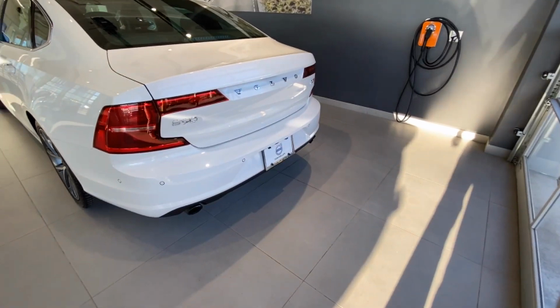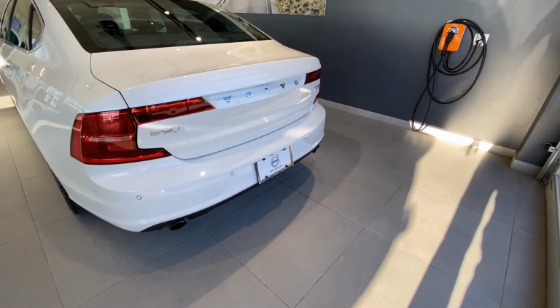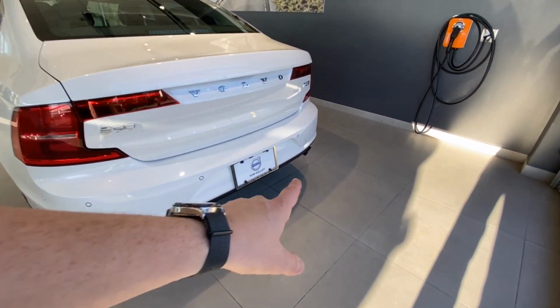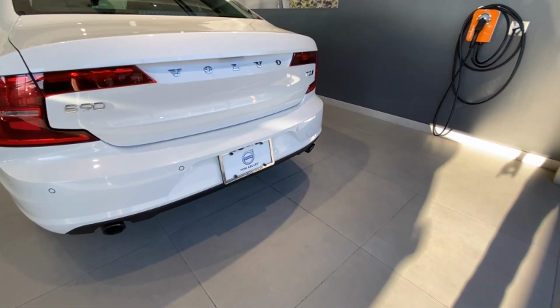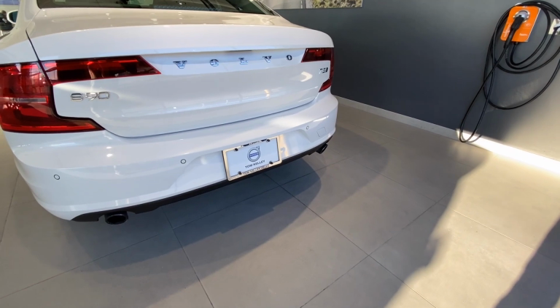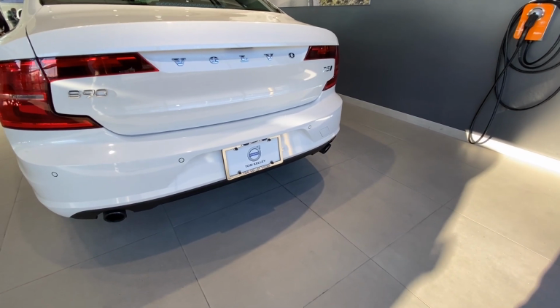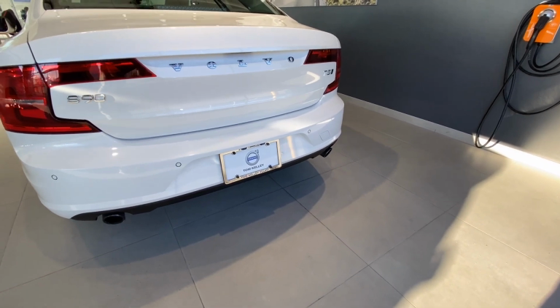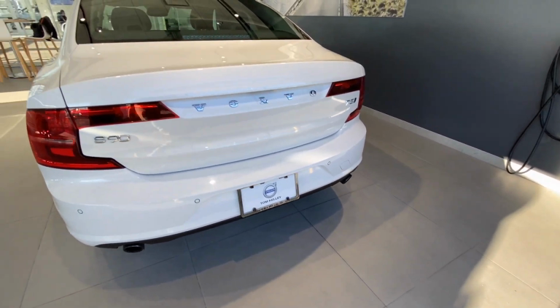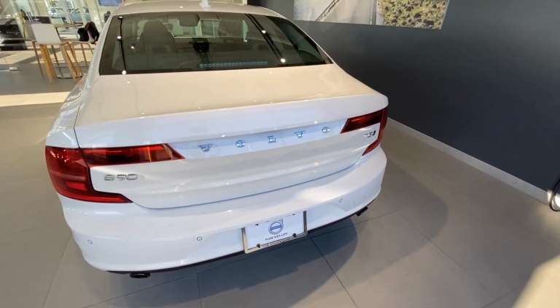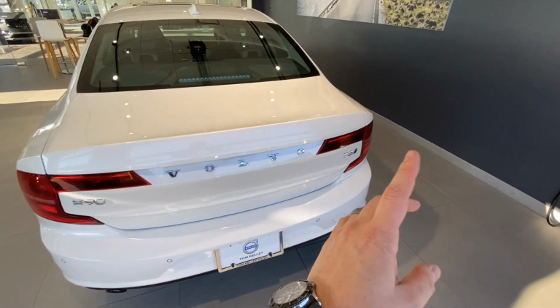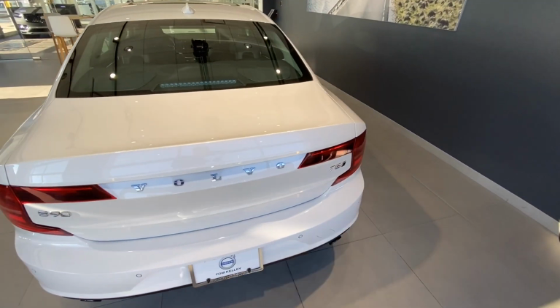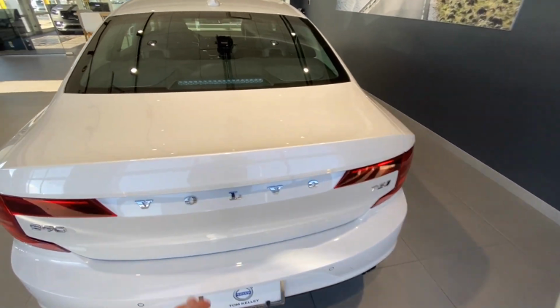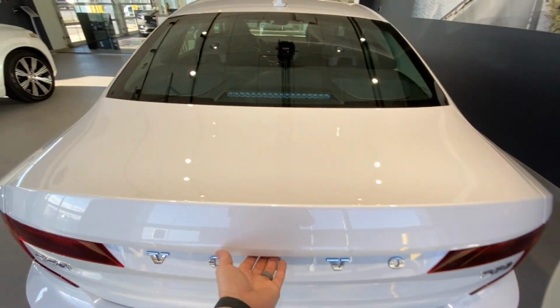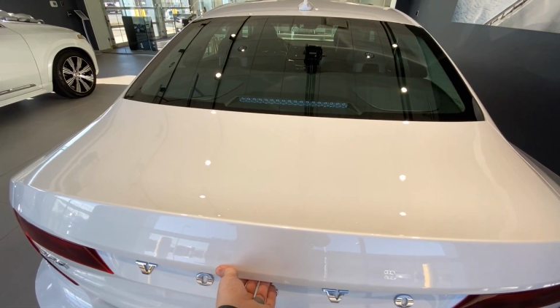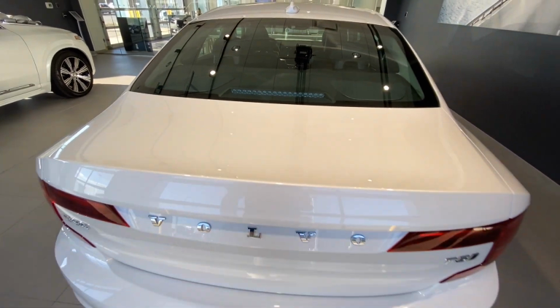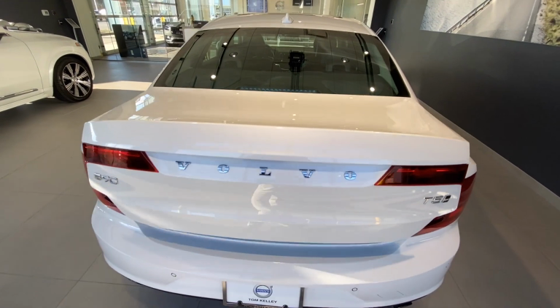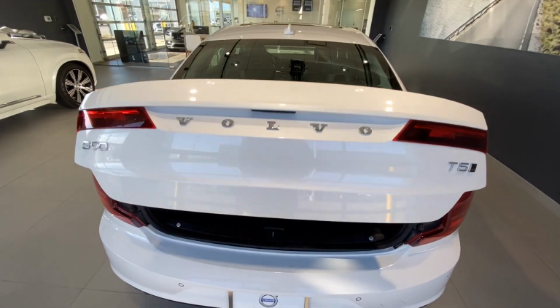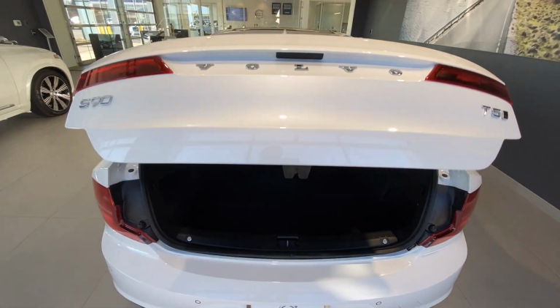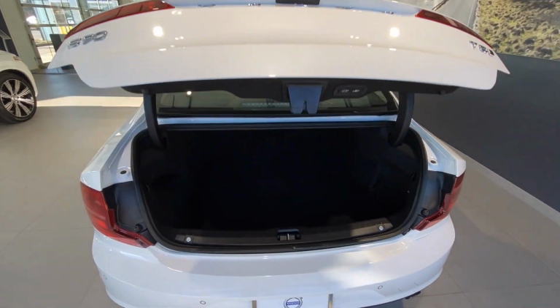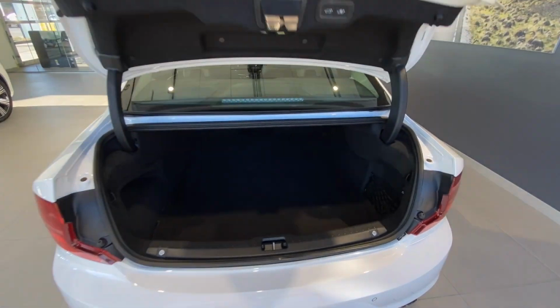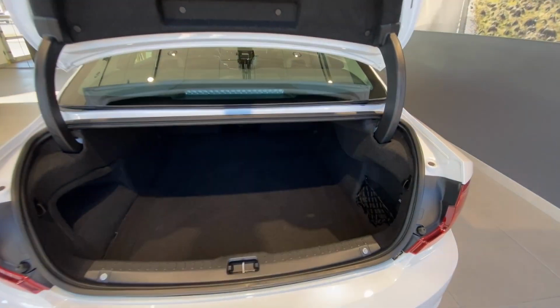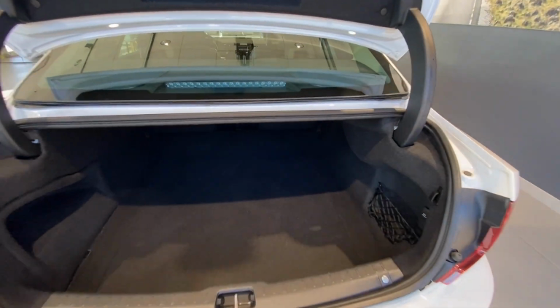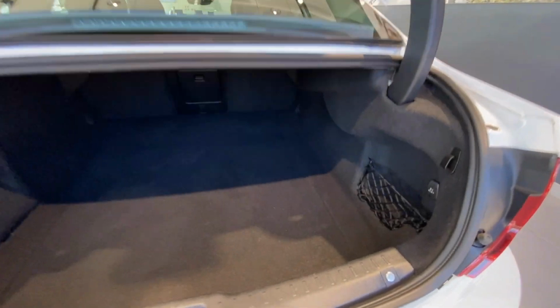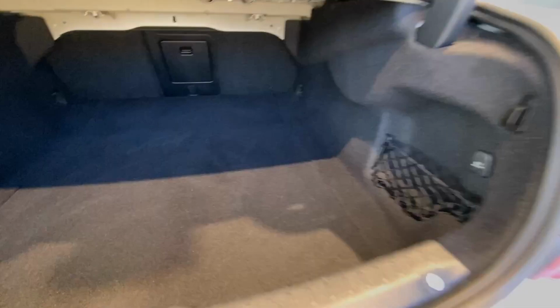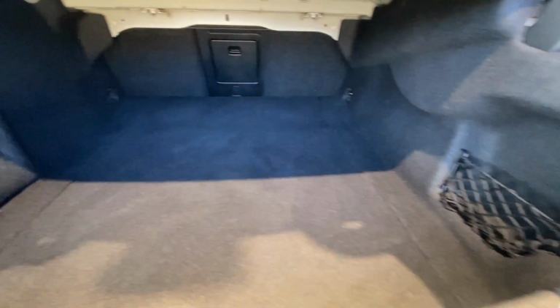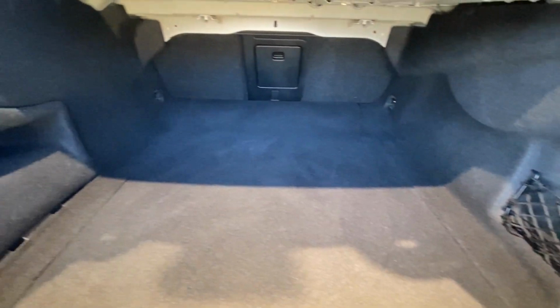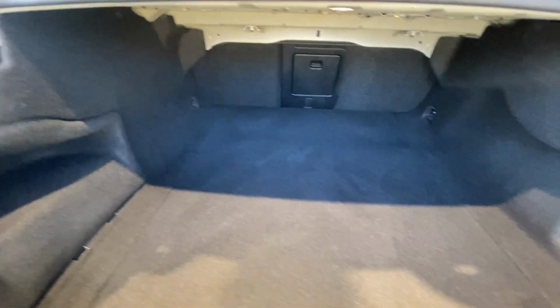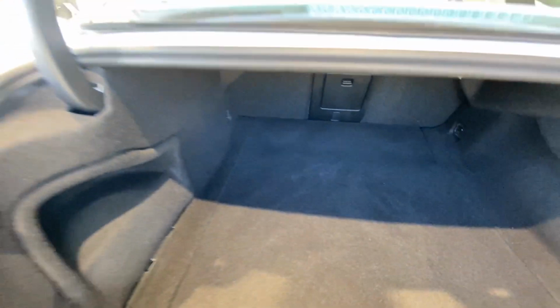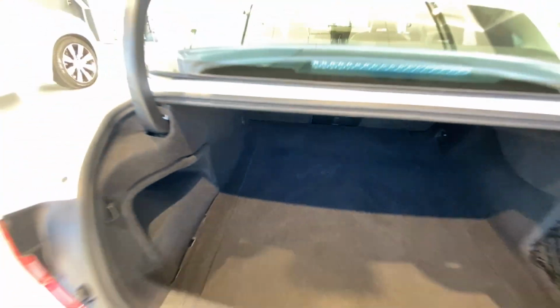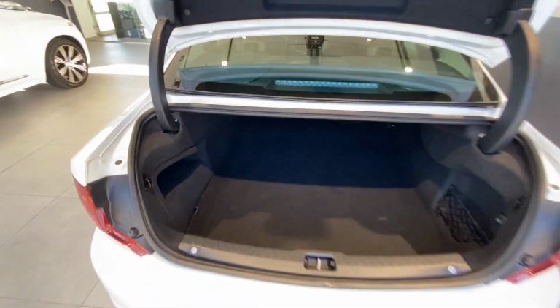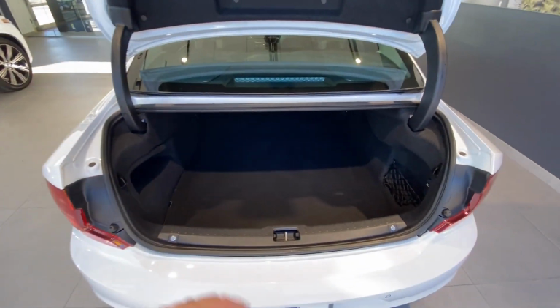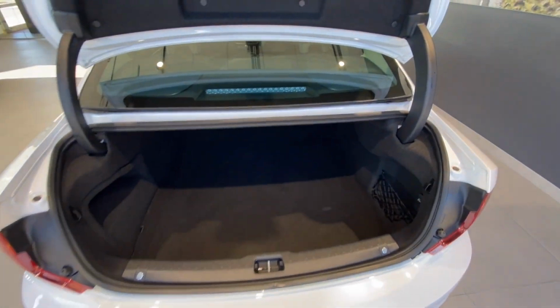At the rear, you'll see our twin exhaust down there for our T5 engine making 250 horsepower, and that is going to all four wheels through our Haldex all-wheel drive system. We're going to have a power-operated trunk lid, which opens and closes all by itself. There's tons of space back here for whatever luggage you may need — golf bags, anything like that will fit.